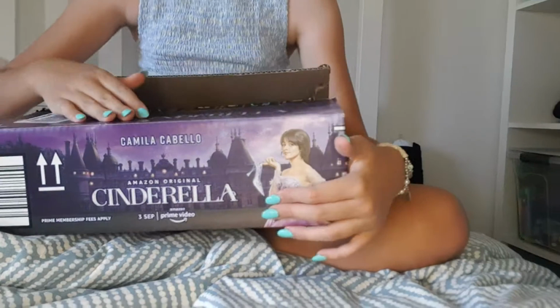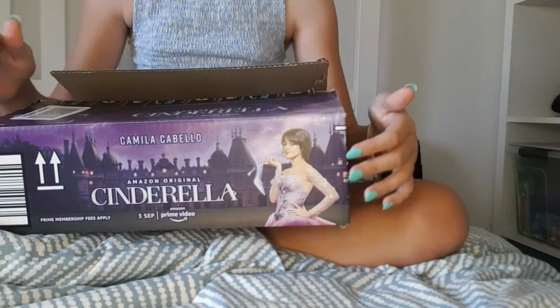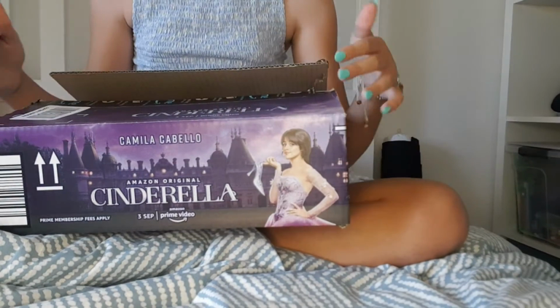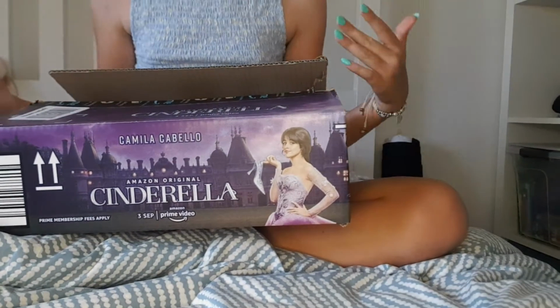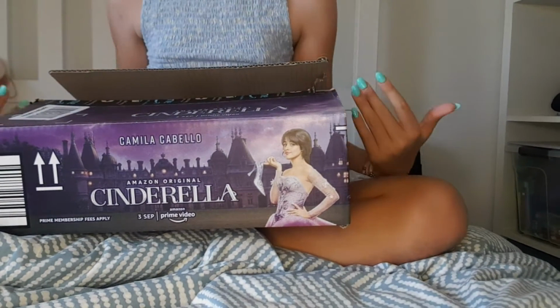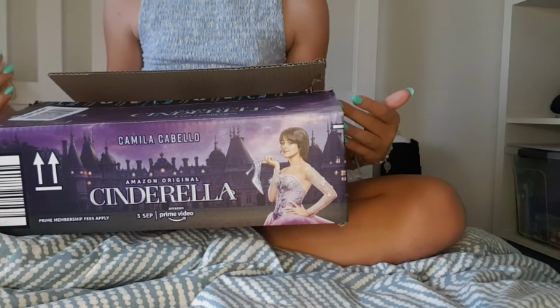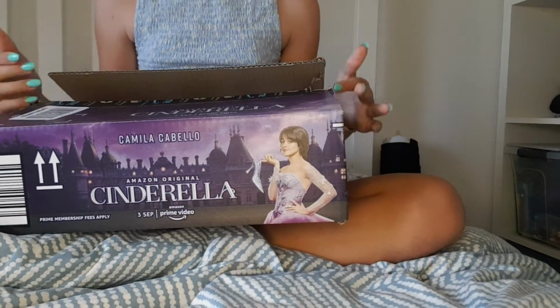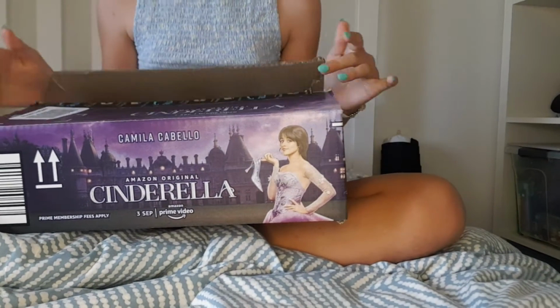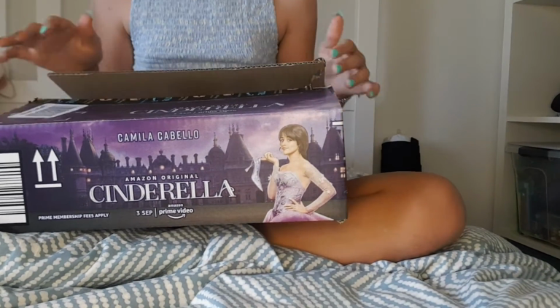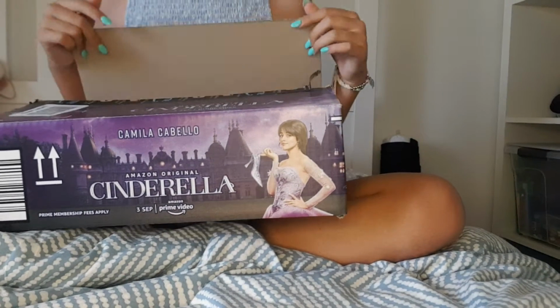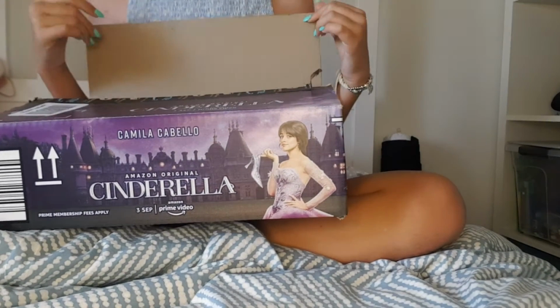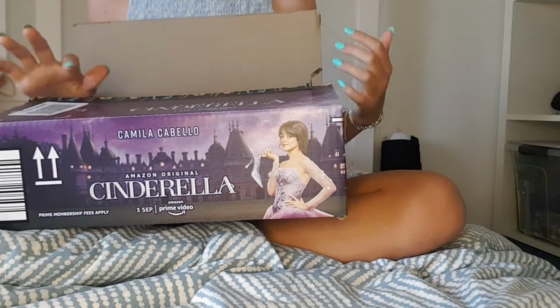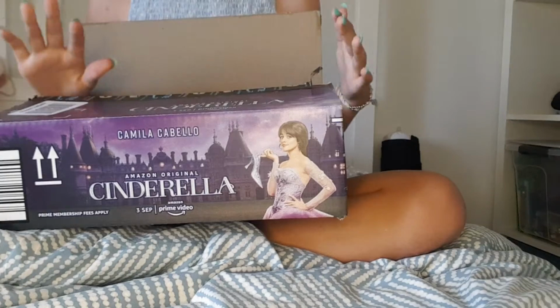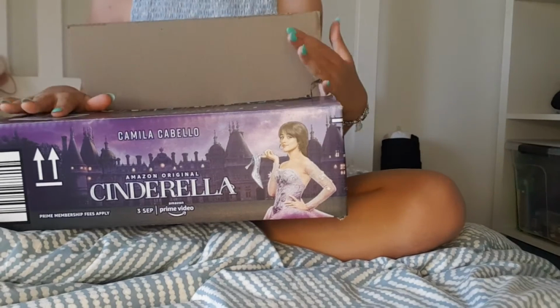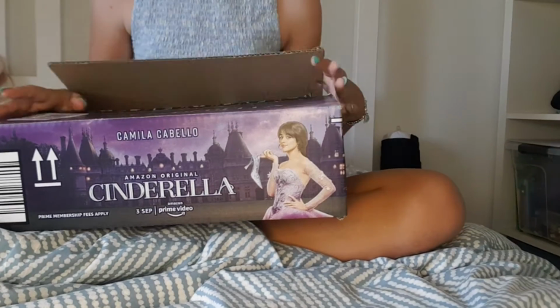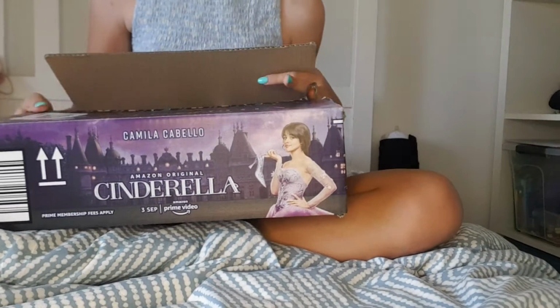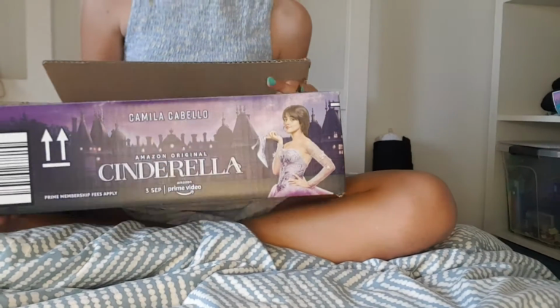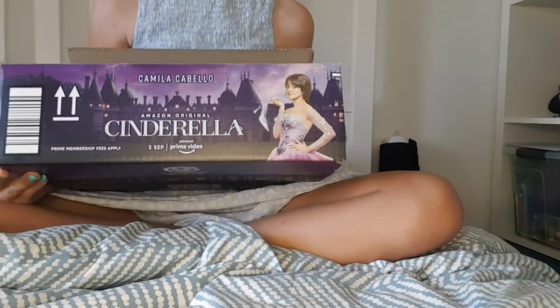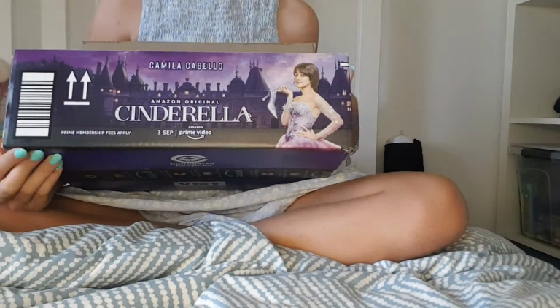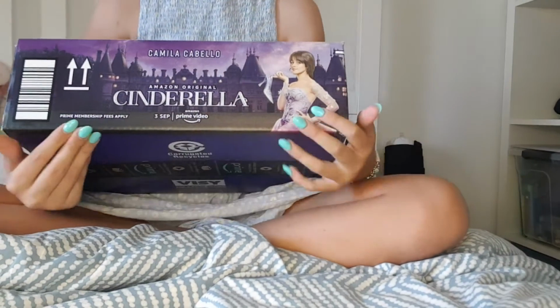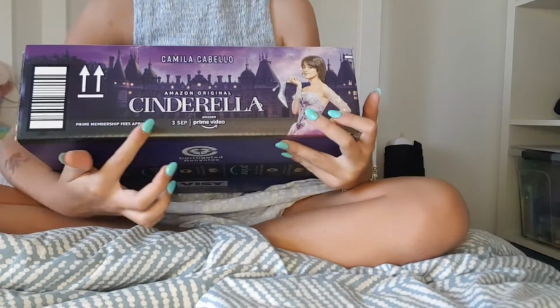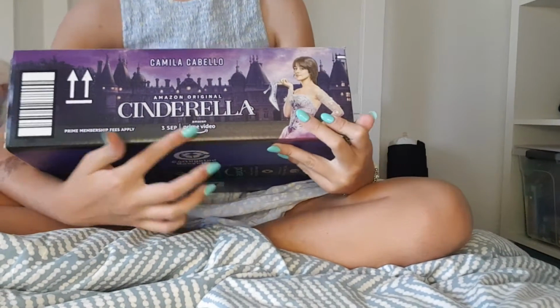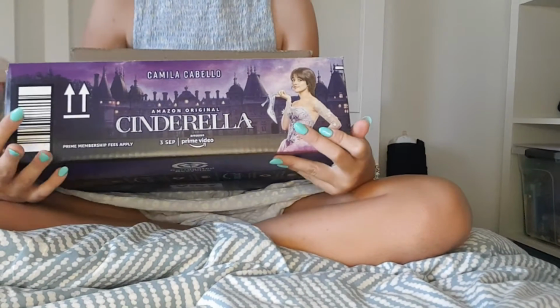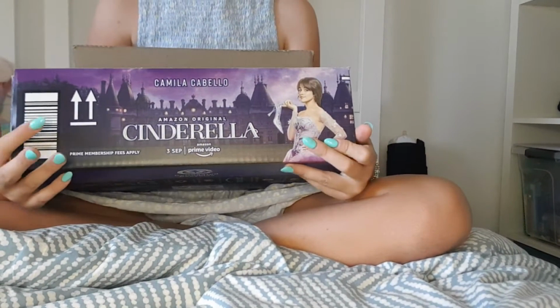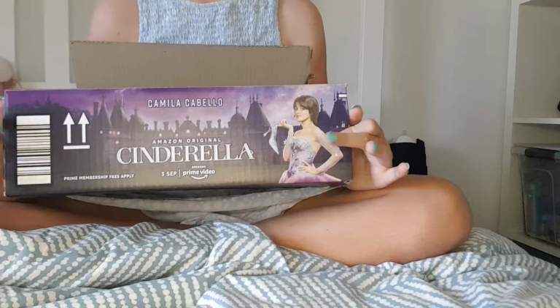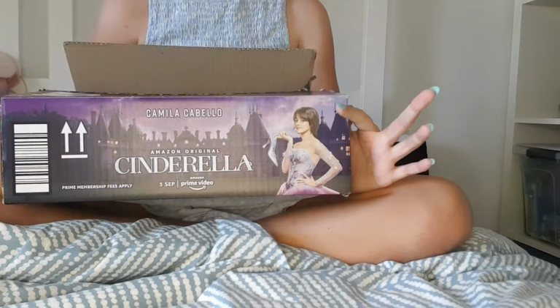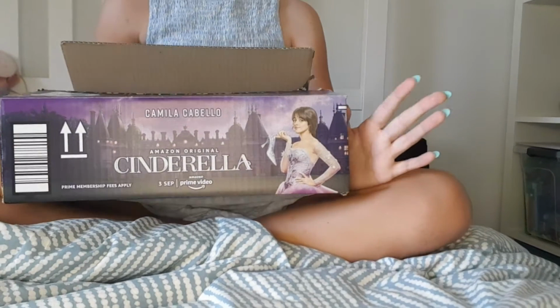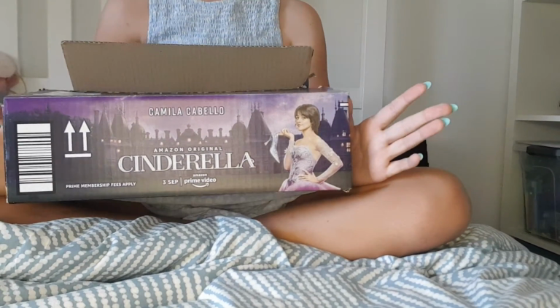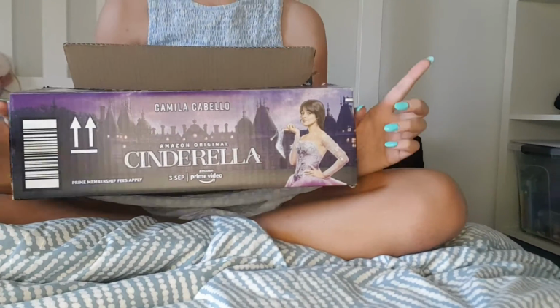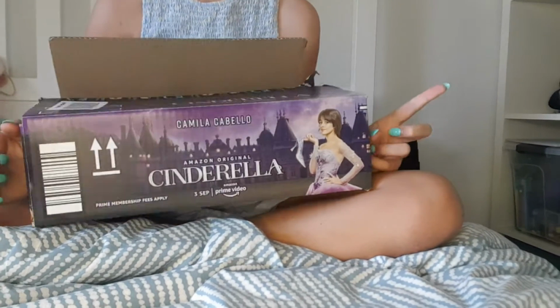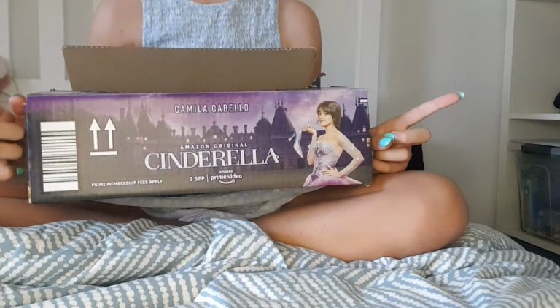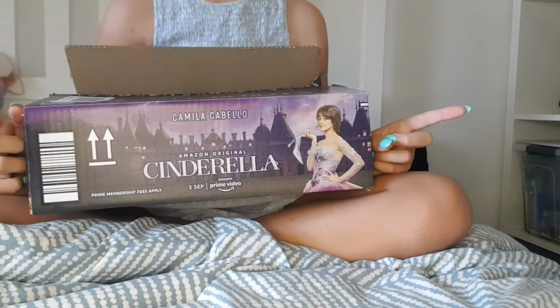Don't you just love Camellia Caldwell? I certainly do. That's hot, and I can't believe she starred in Cinderella. I loved that movie. You should definitely go watch it.